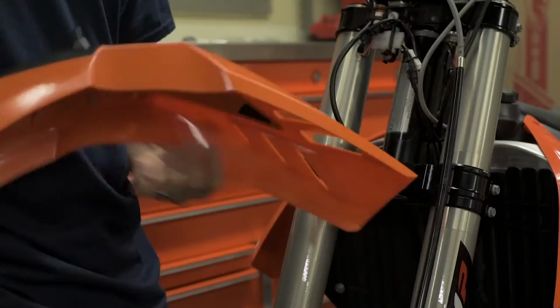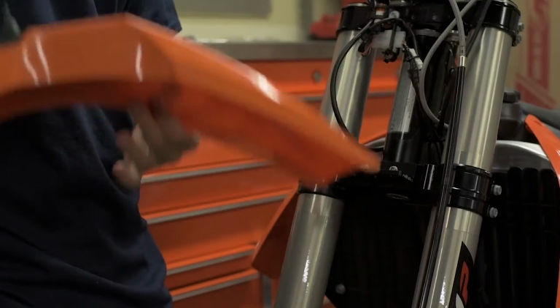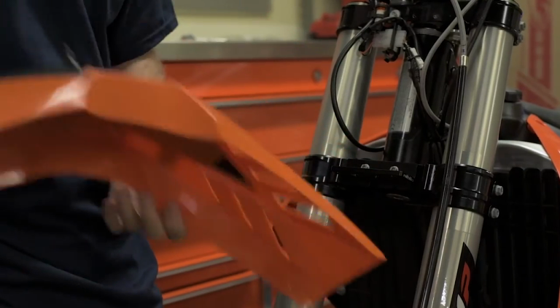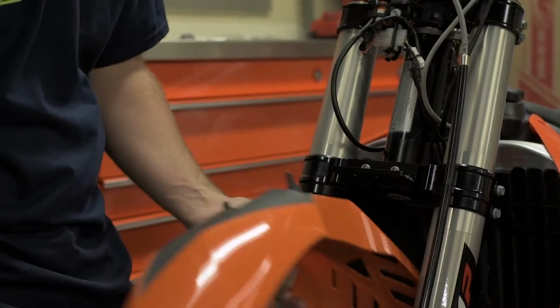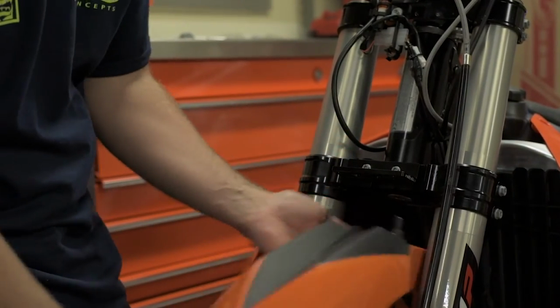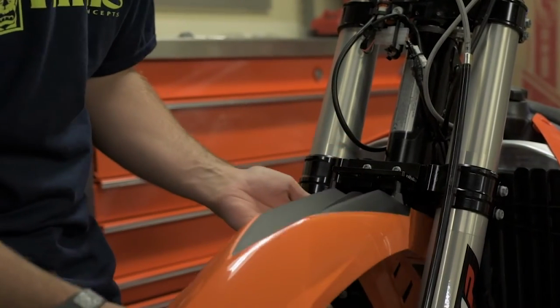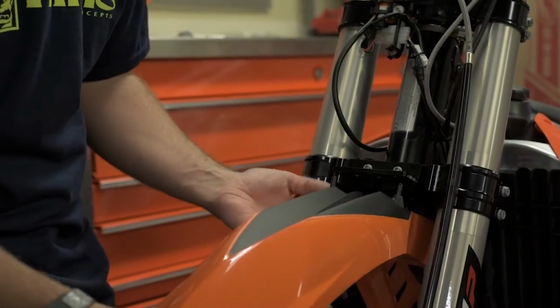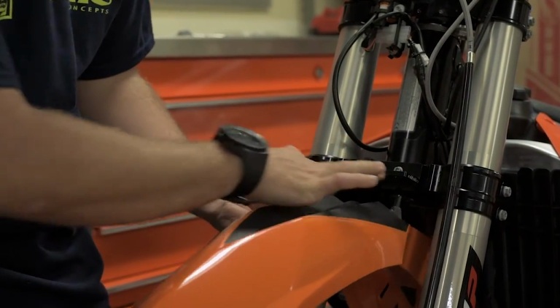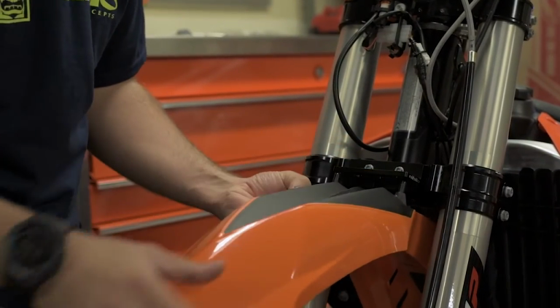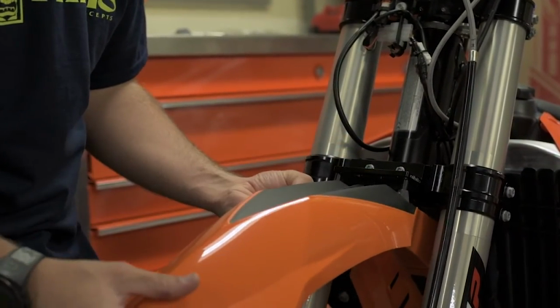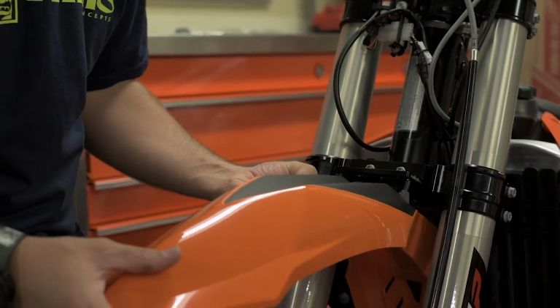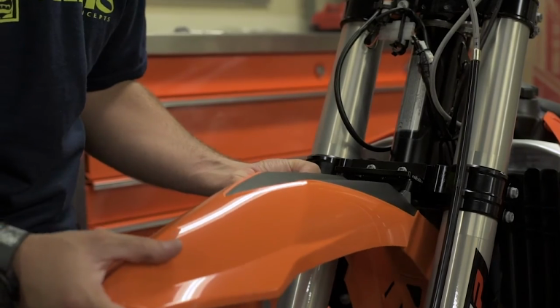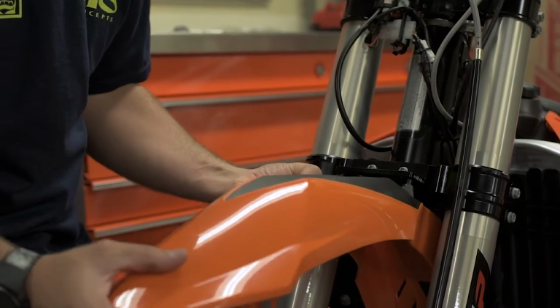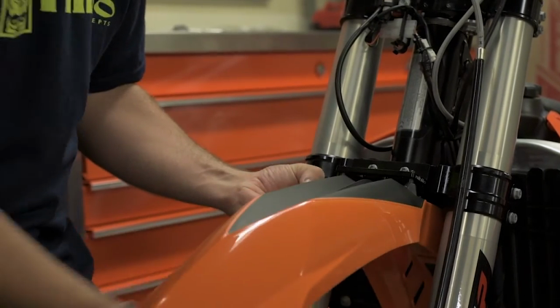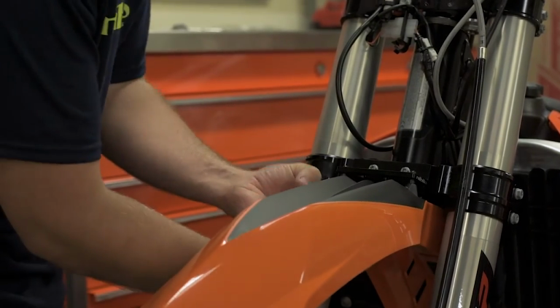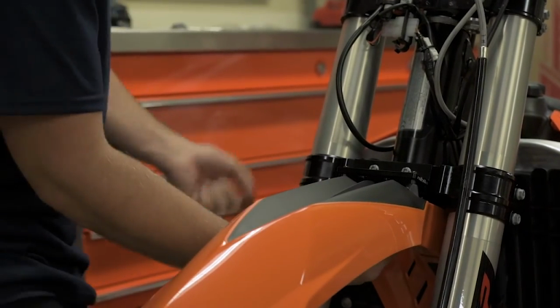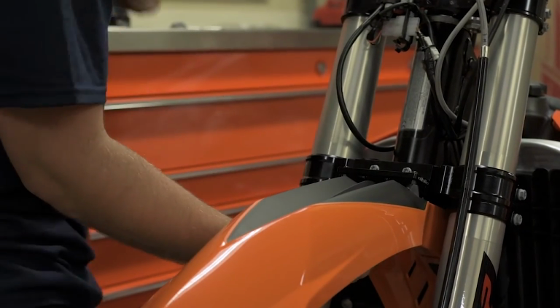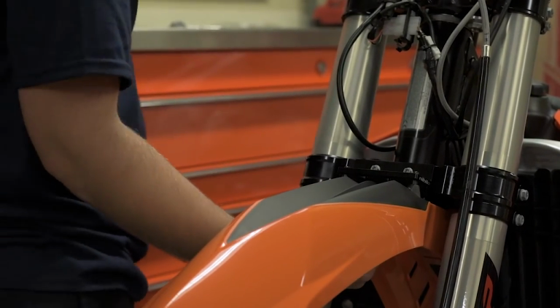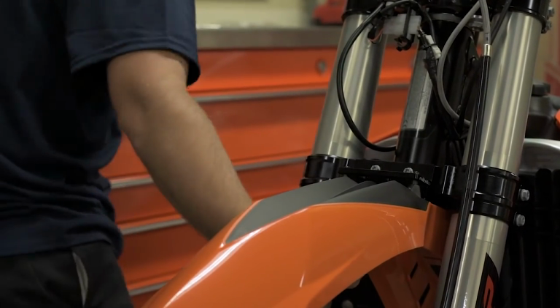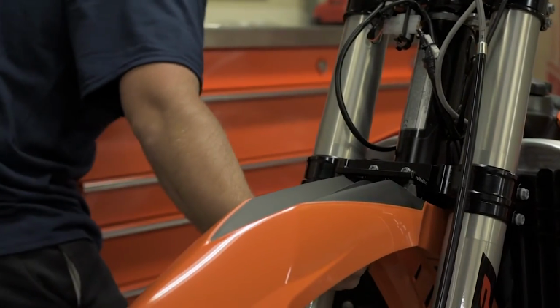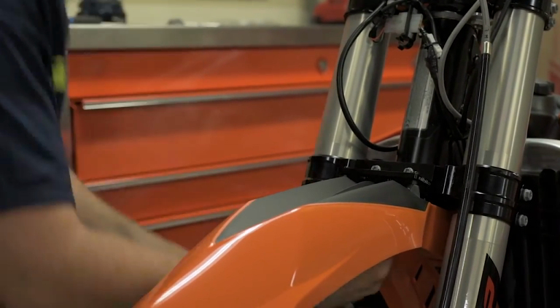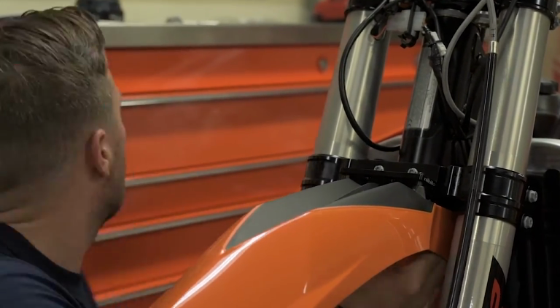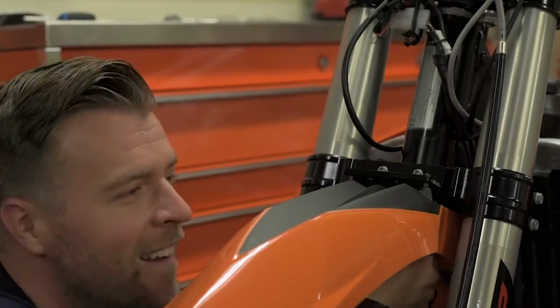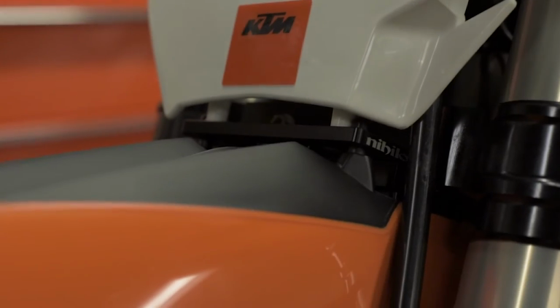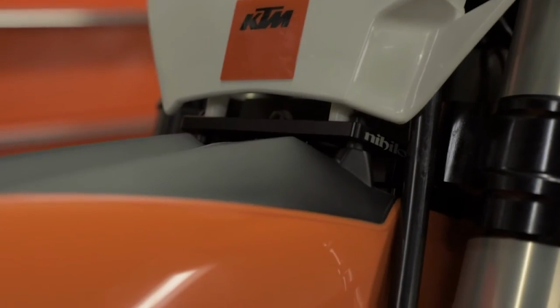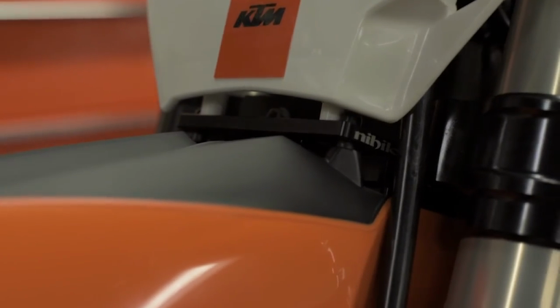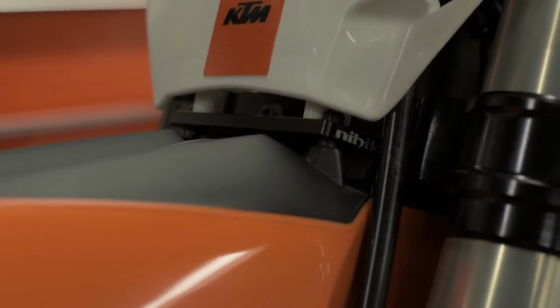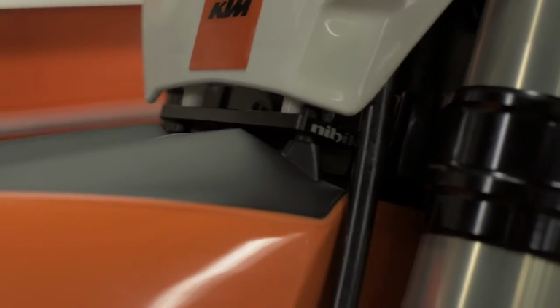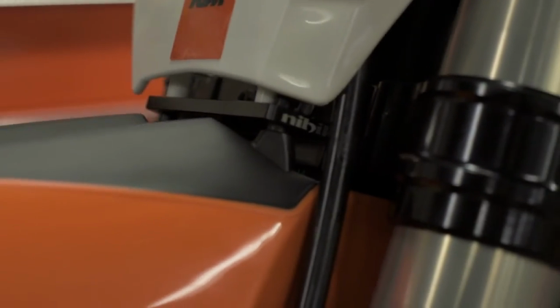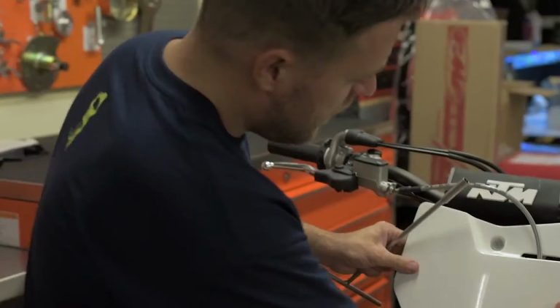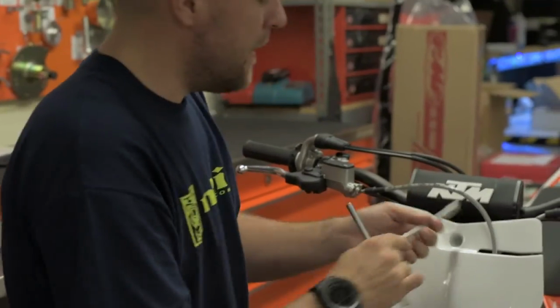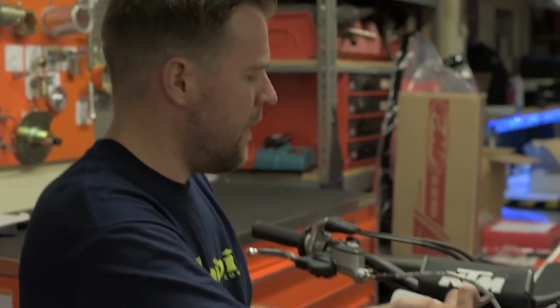Once the bracket is installed, grab your fender and slide it in. Note the two pins will go in the two top holes of the bracket adapter and then you're going to bolt in. The front number plate slides into the two holes in the bottom and then tighten down.